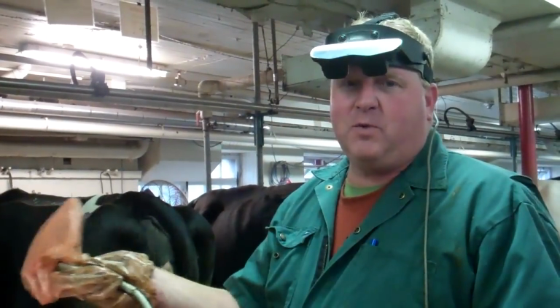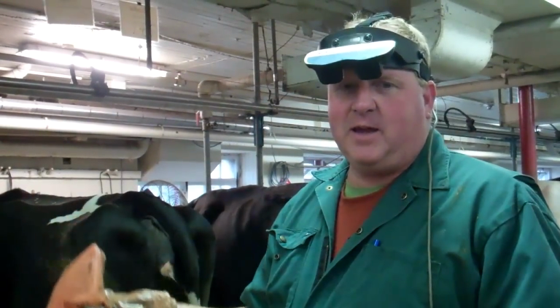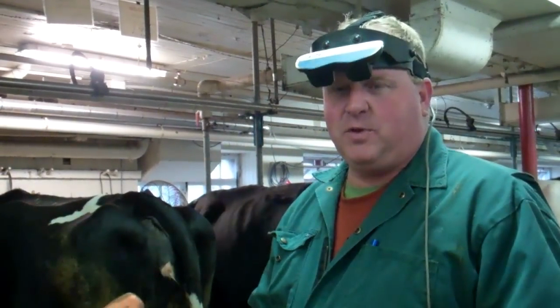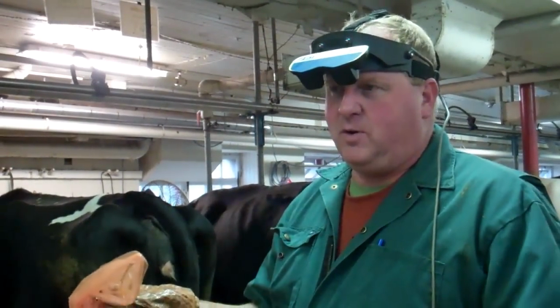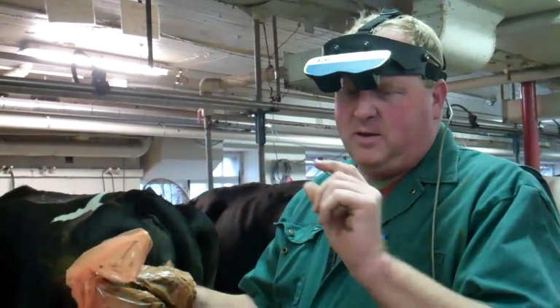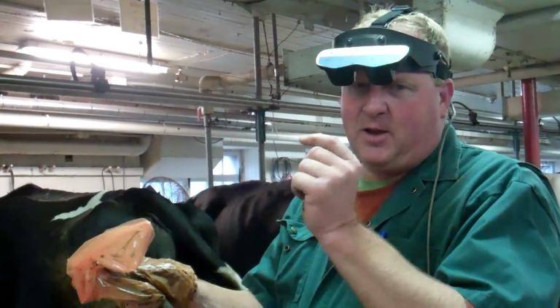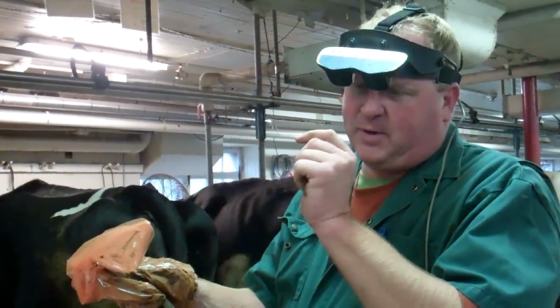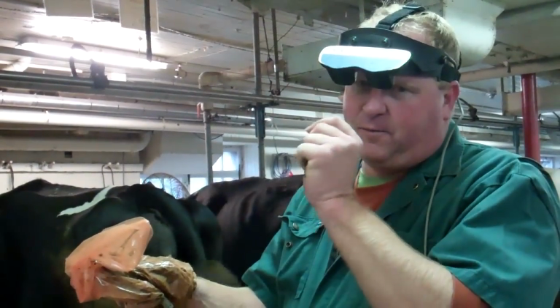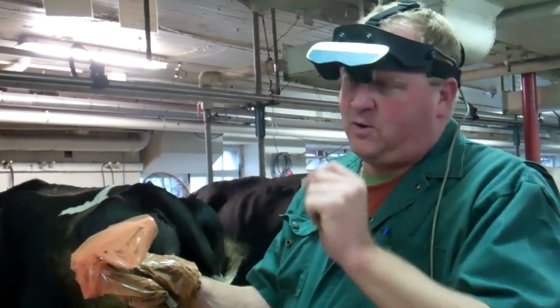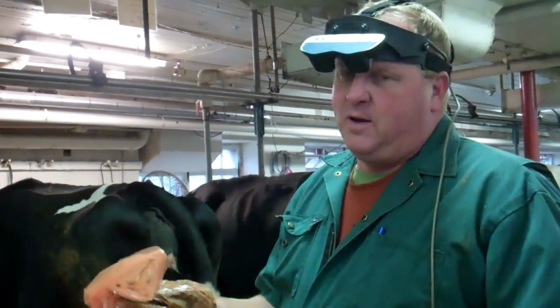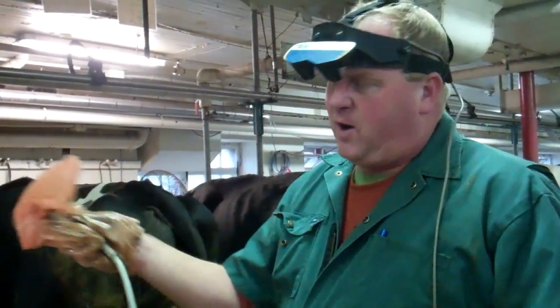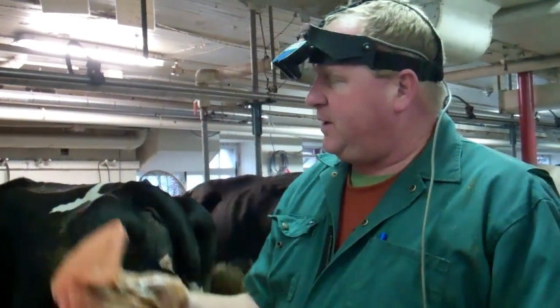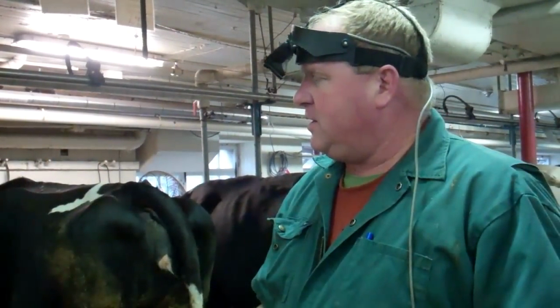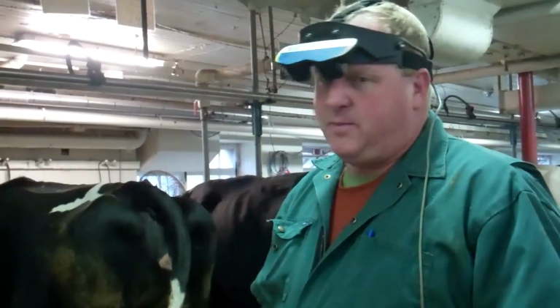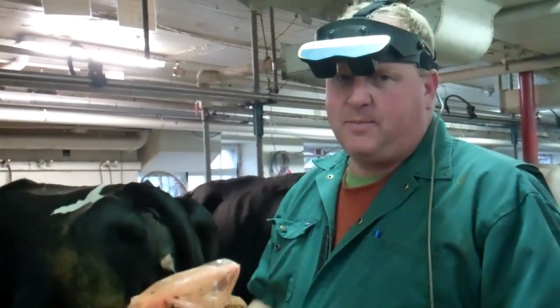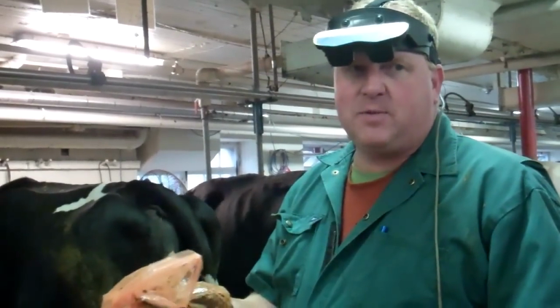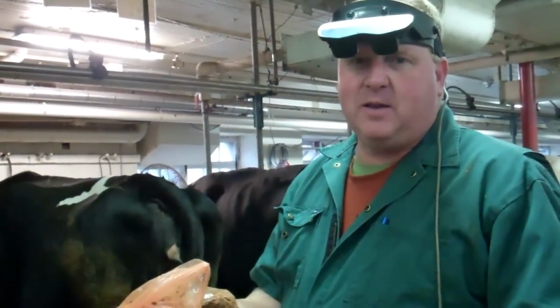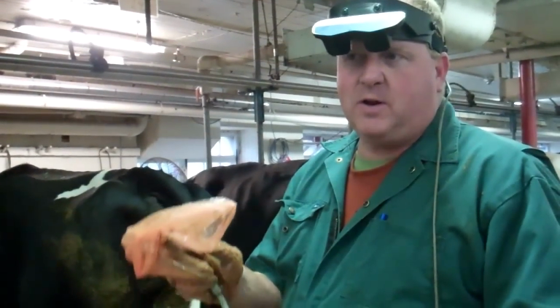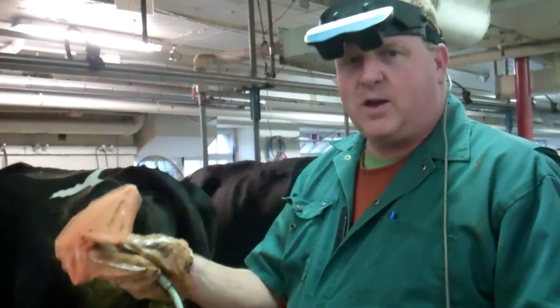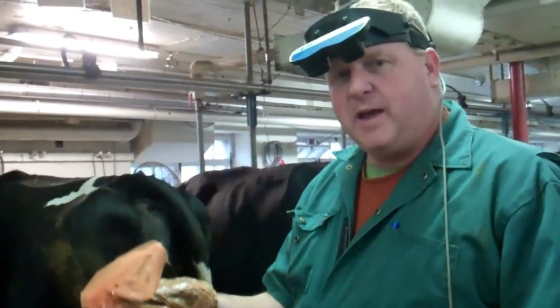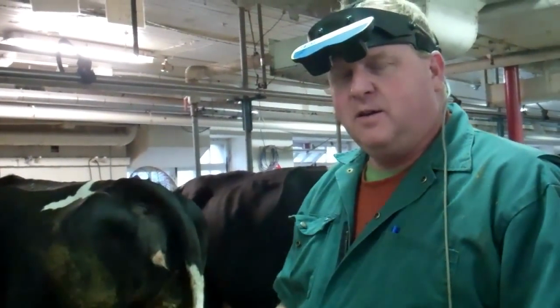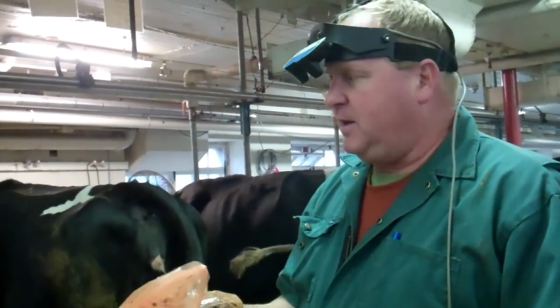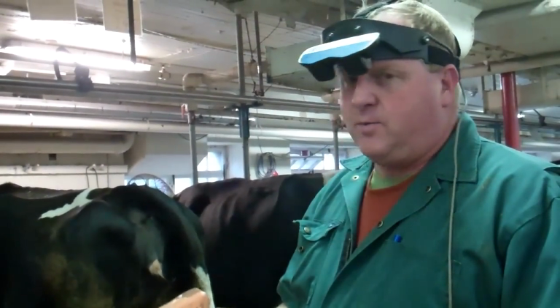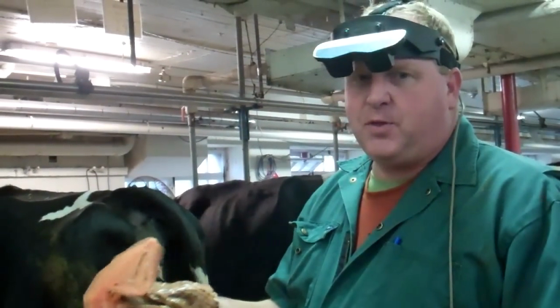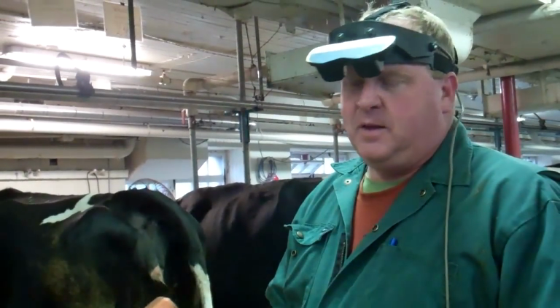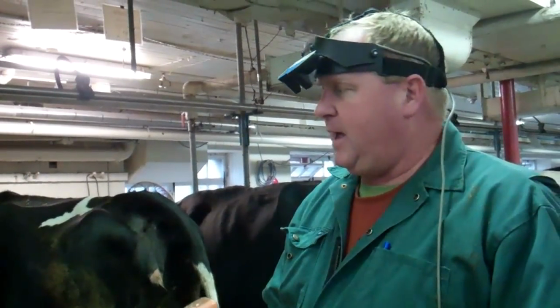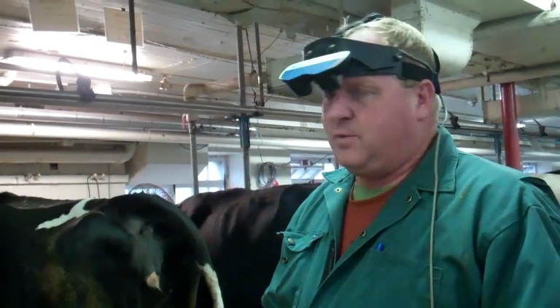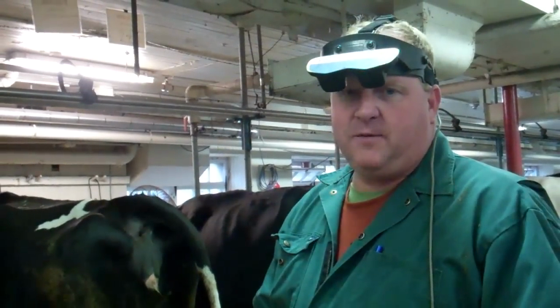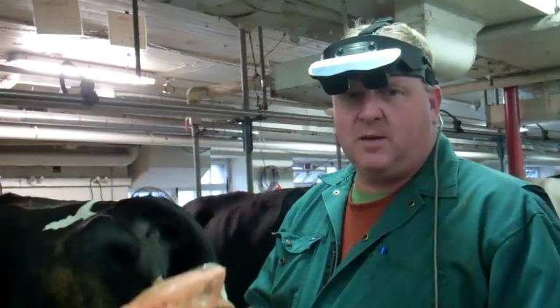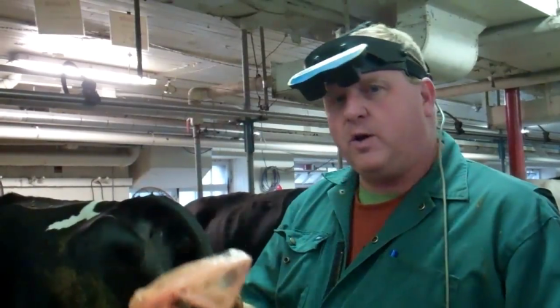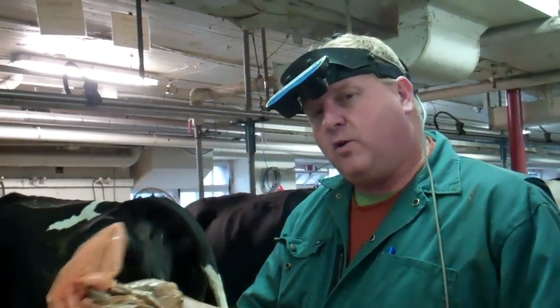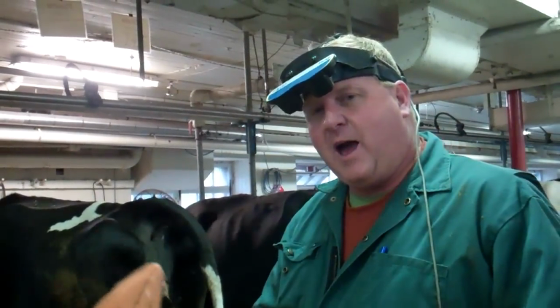So she's pregnant, 31 days, with a little tiny heartbeat — a little flicker of a heartbeat telling me that the baby's alive. And we're going to check her again in another month and see if it's a boy or a girl calf.